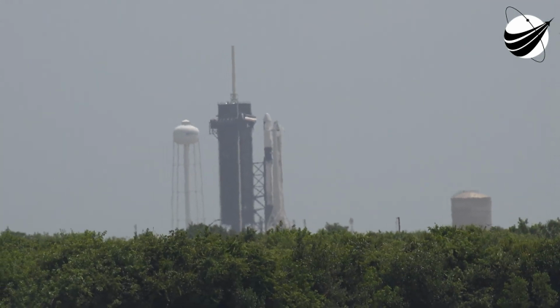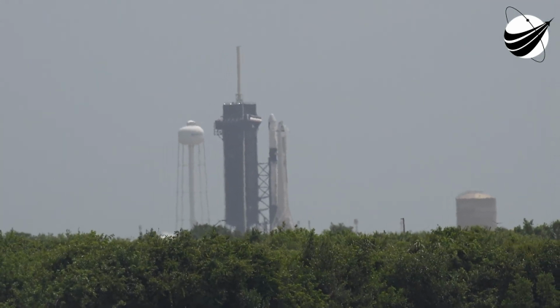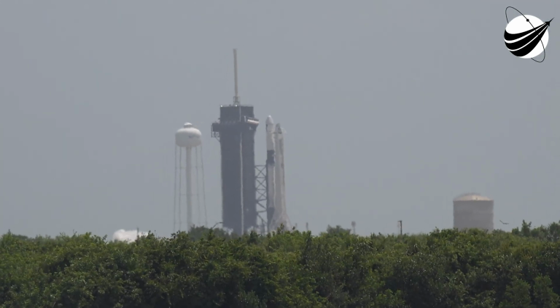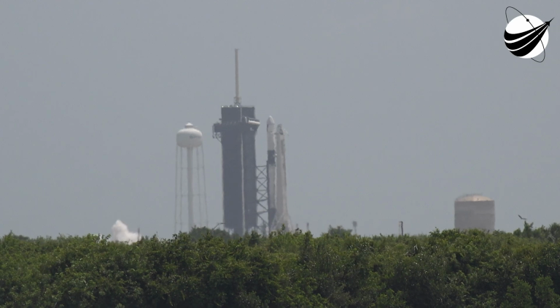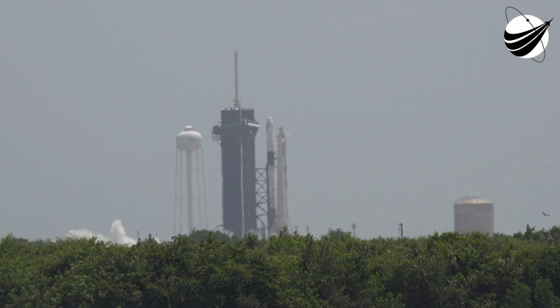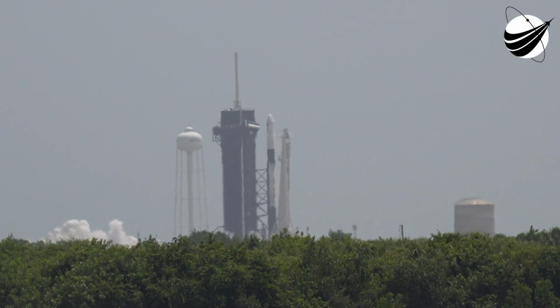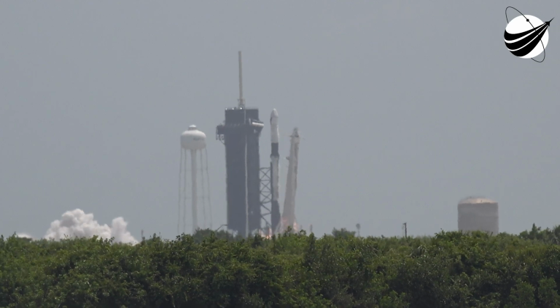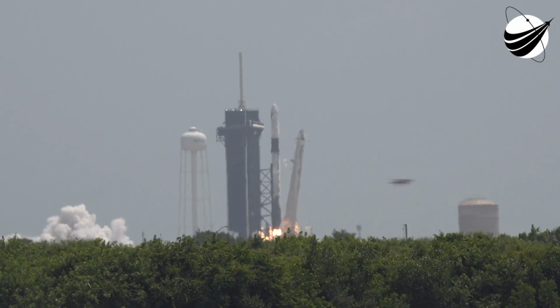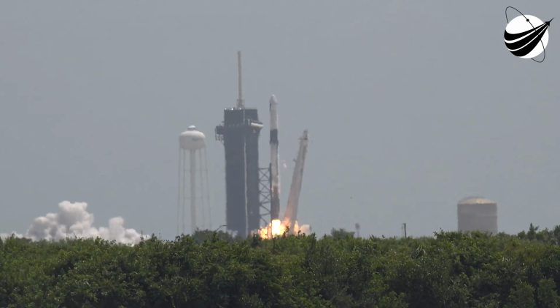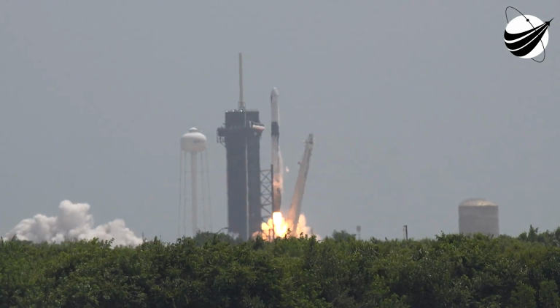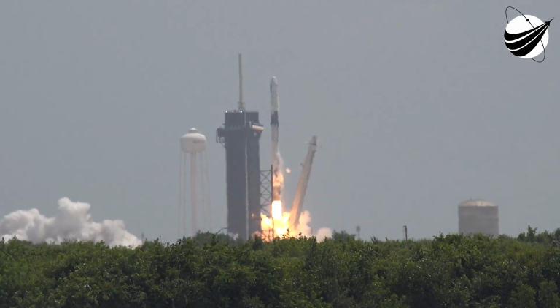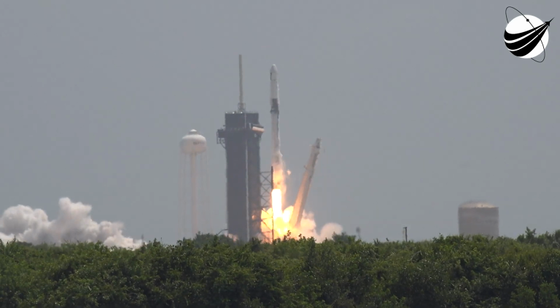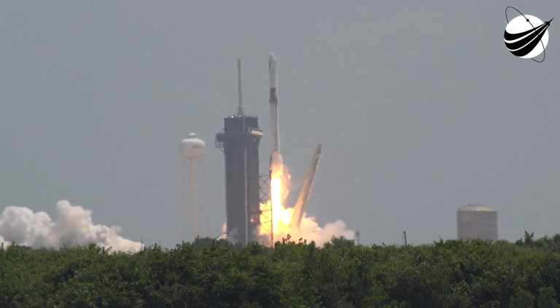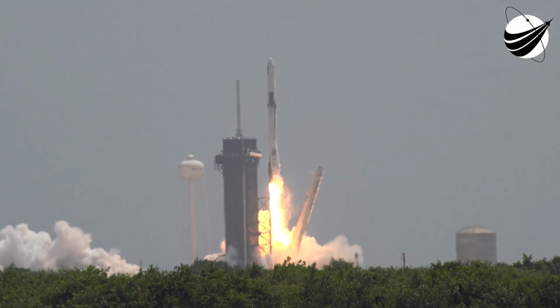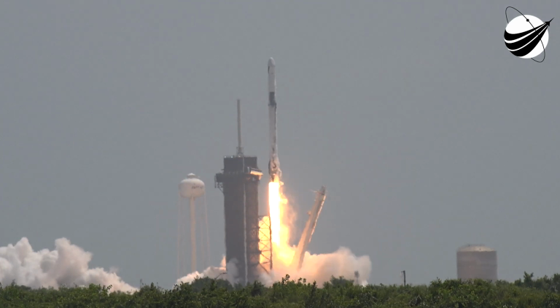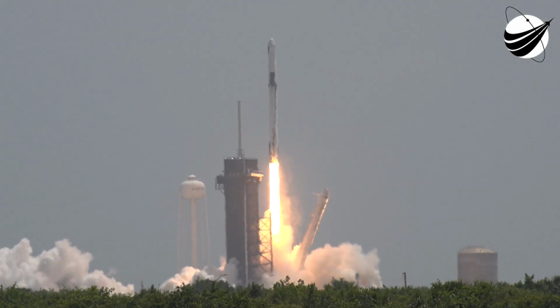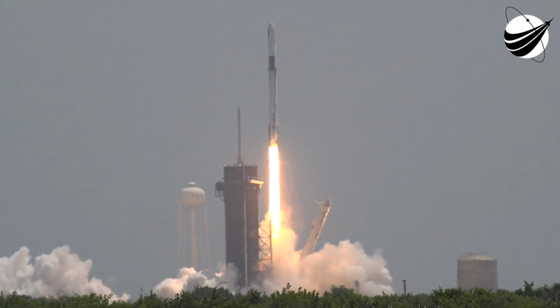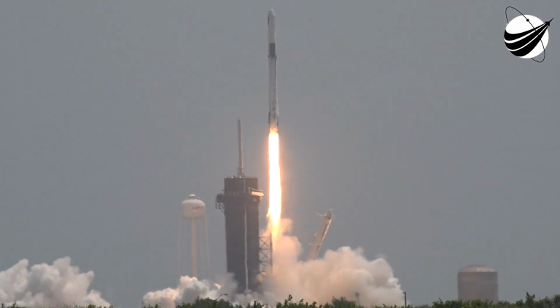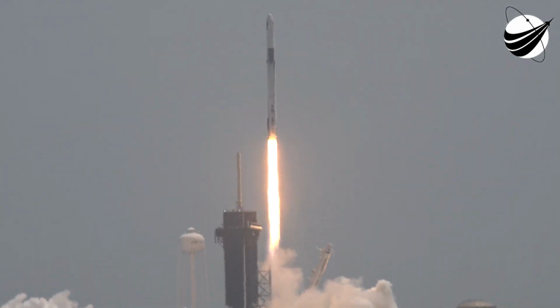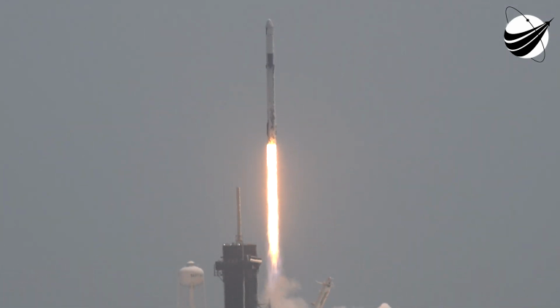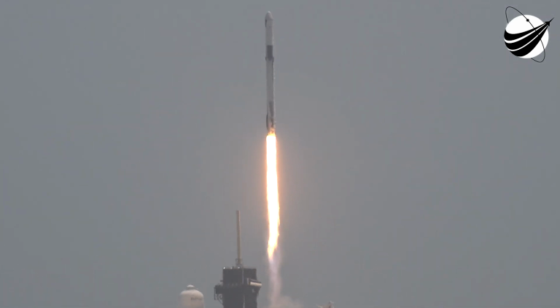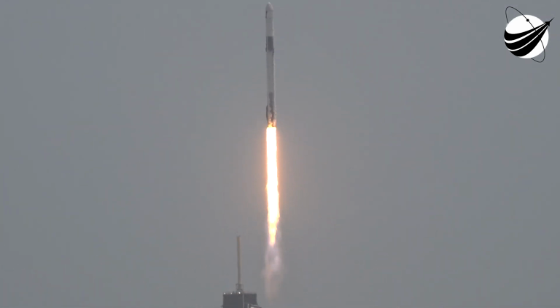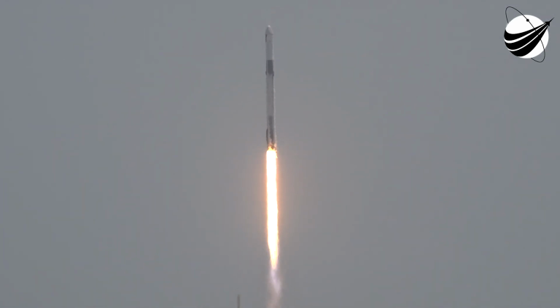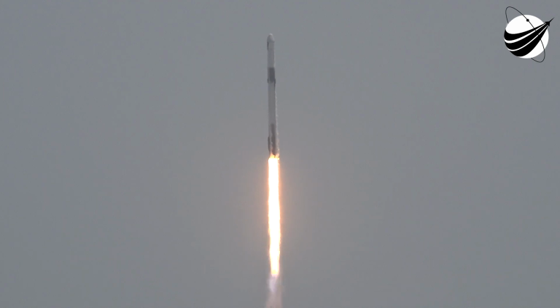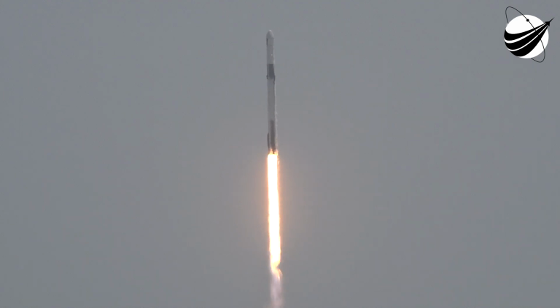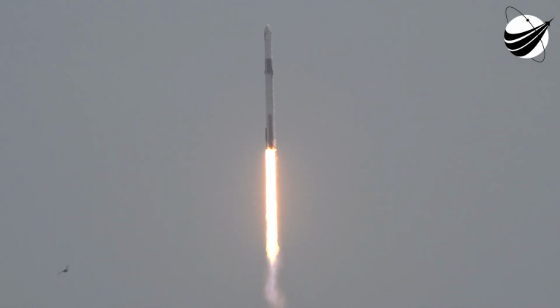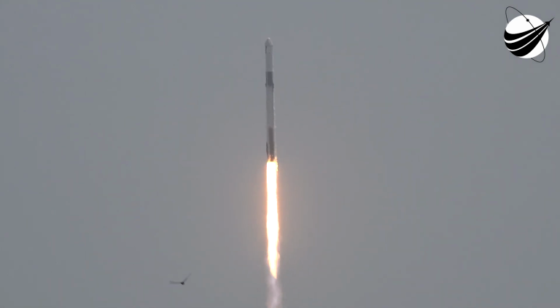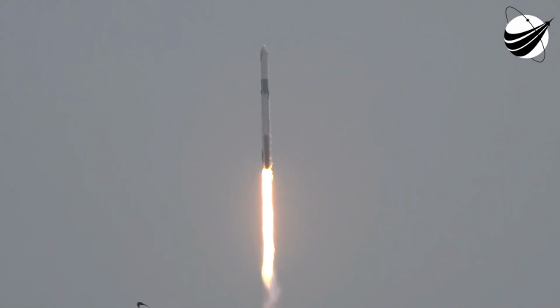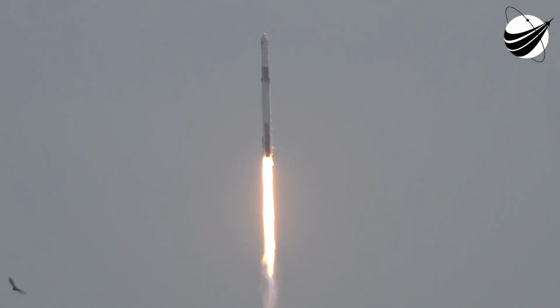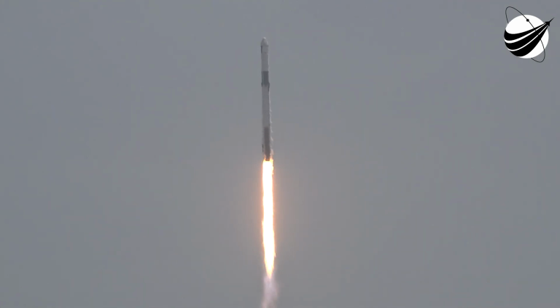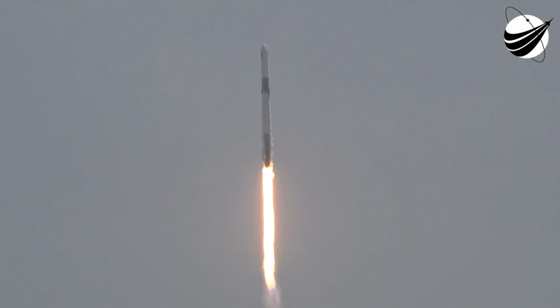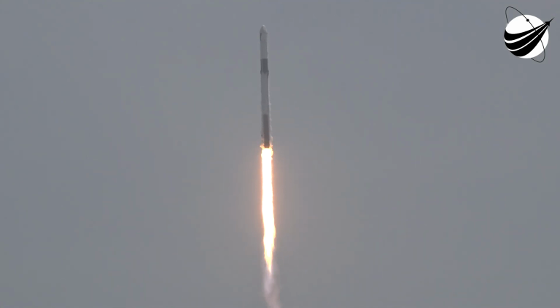Ignition, power, and liftoff of CRS-28. Go Falcon, go Dragon. Liftoff of about 7,000 pounds of science and cargo, including a new pair of solar arrays to boost power on this mission.